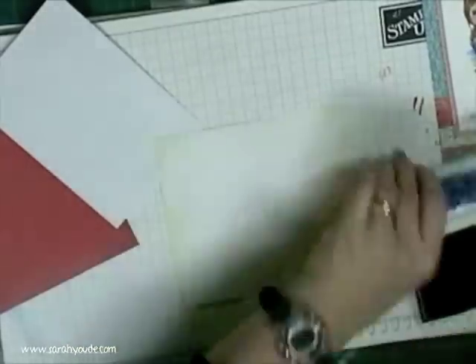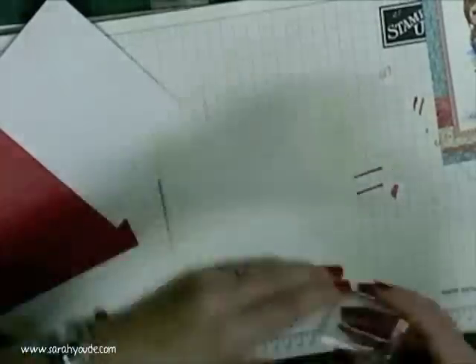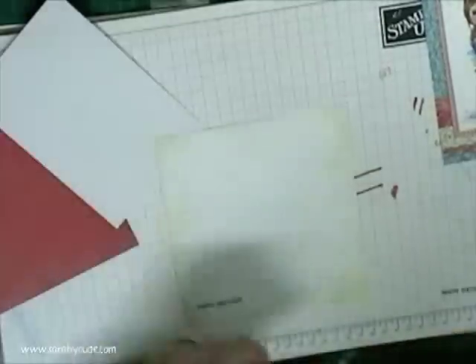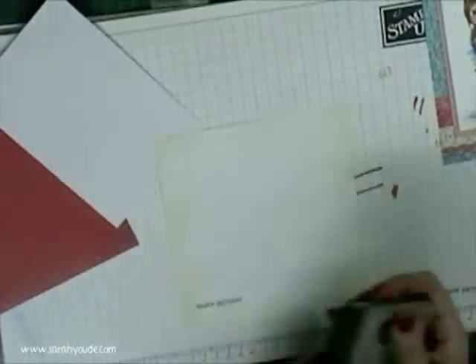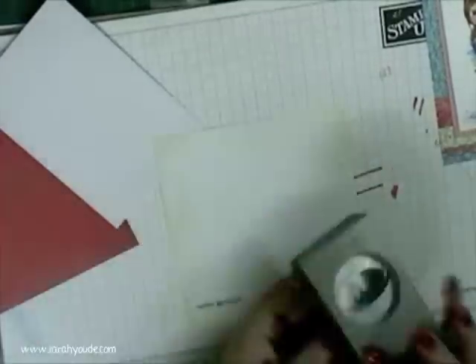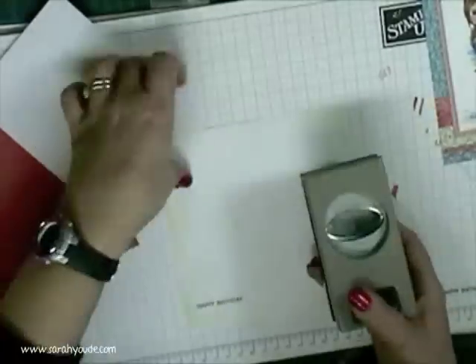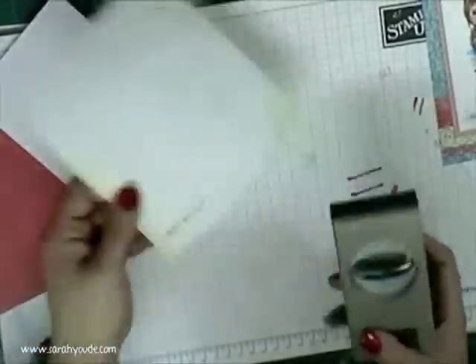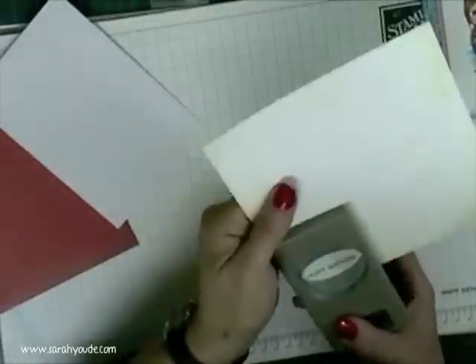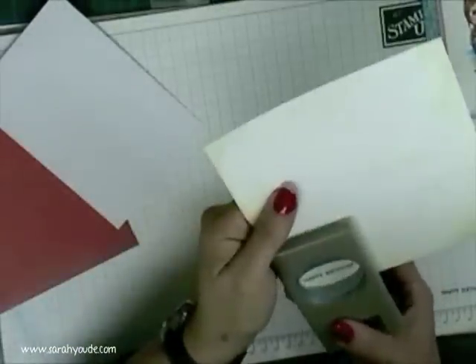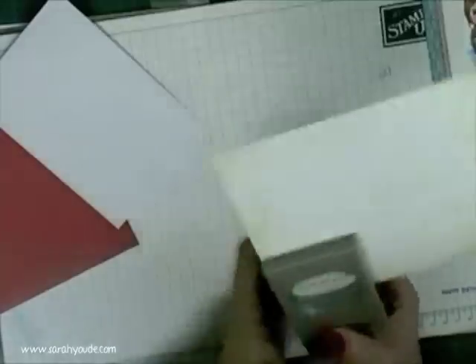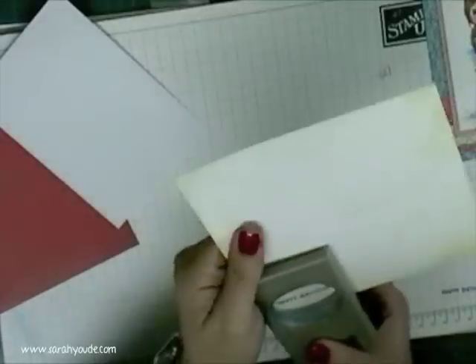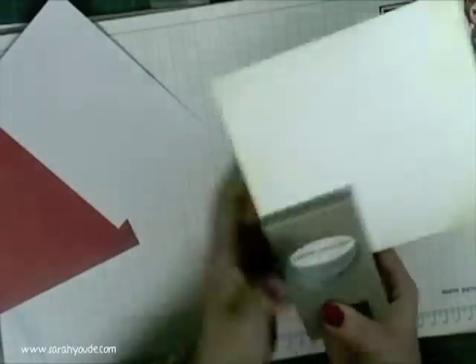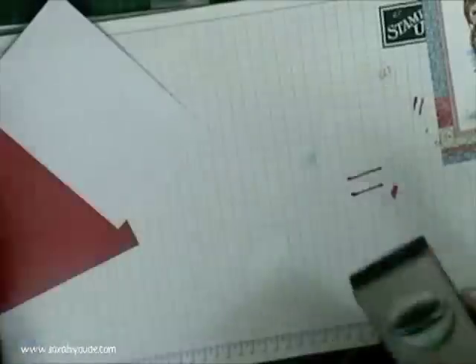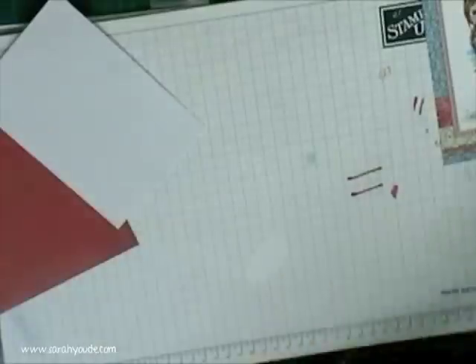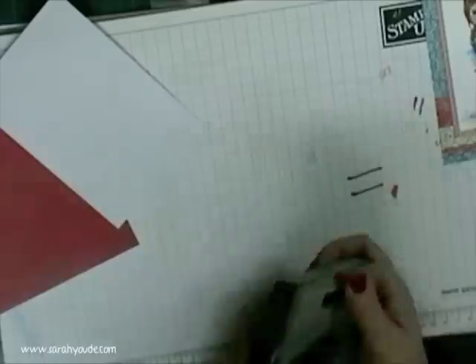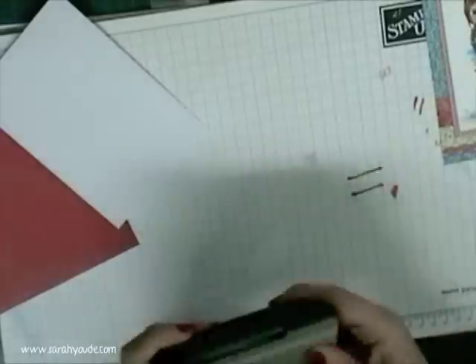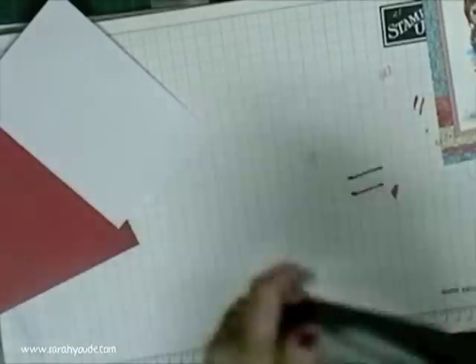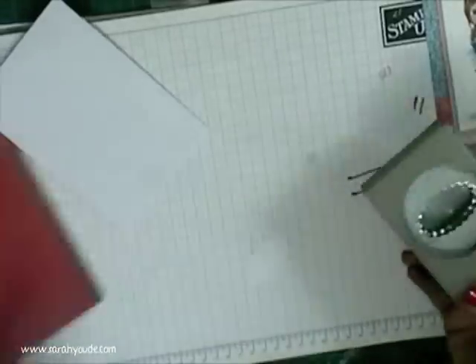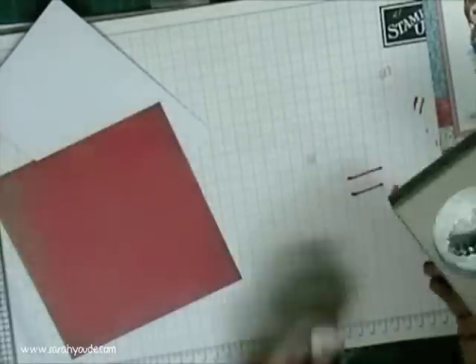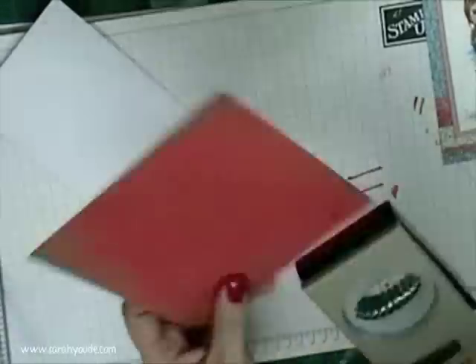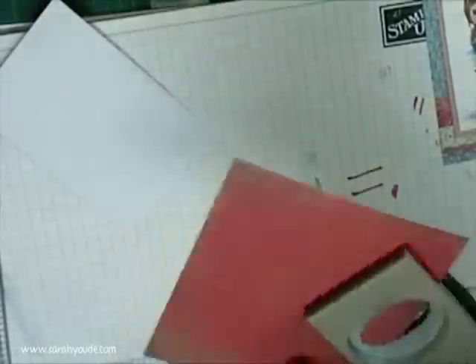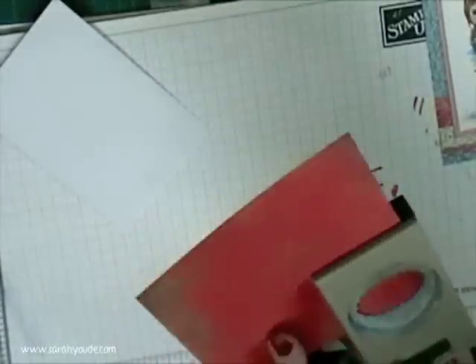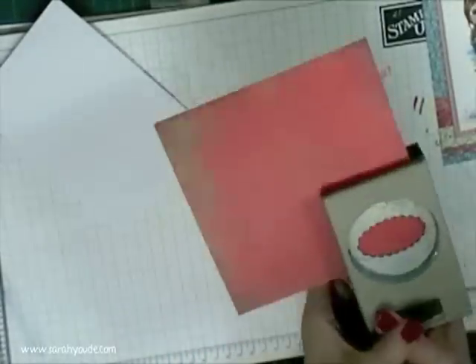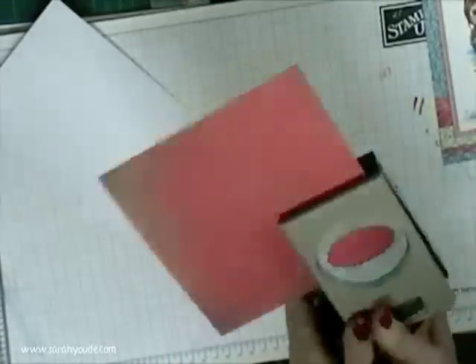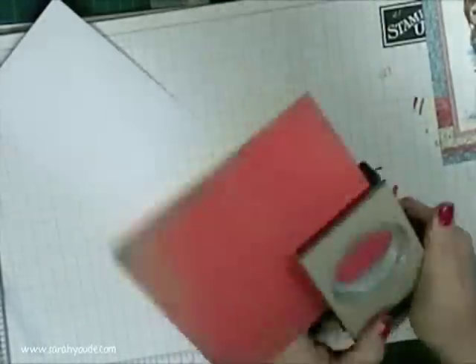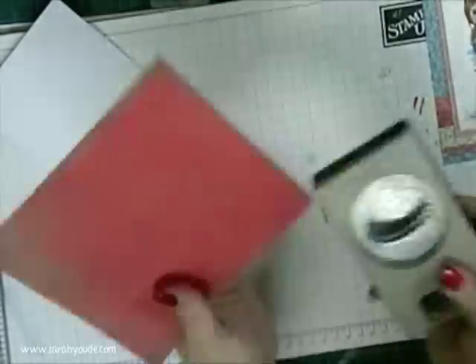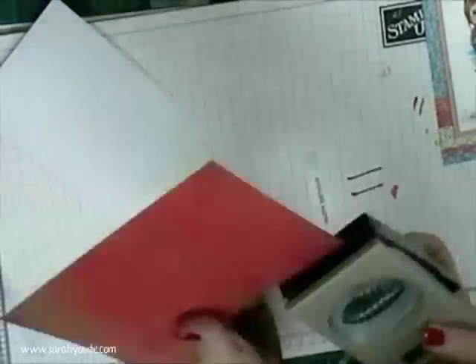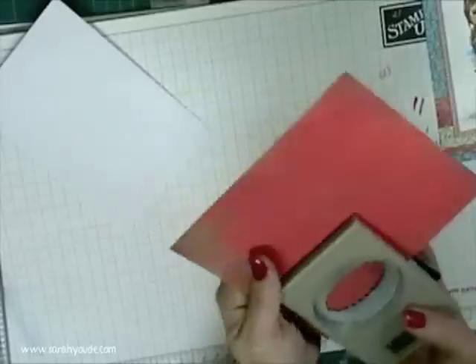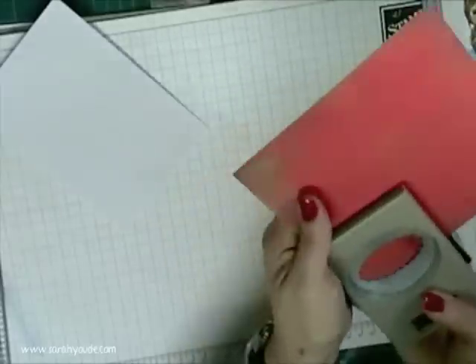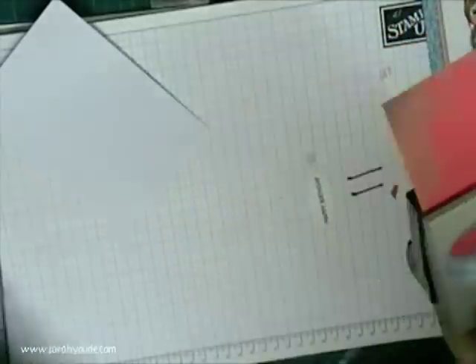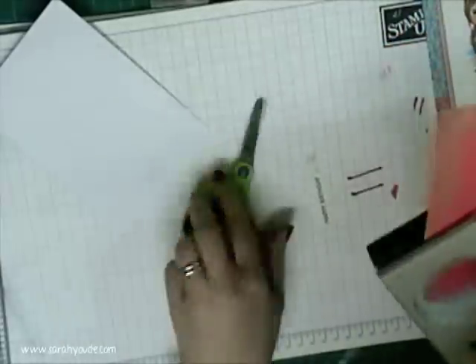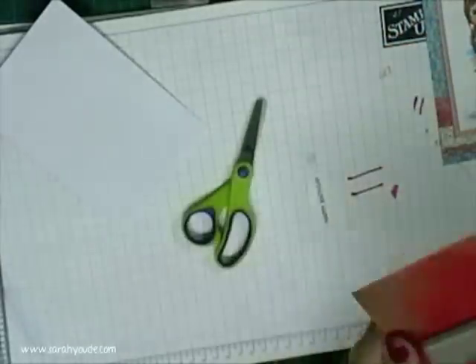Stamping a sentiment and punching it out. Just stamping up a oval punch and the coordinating scallop oval punch, which wasn't punching.